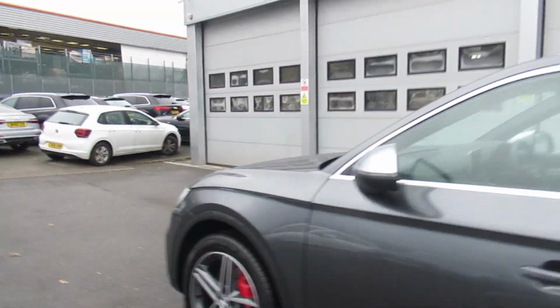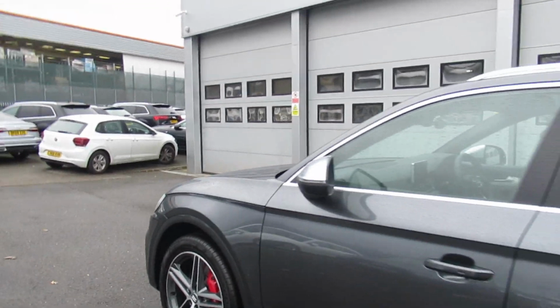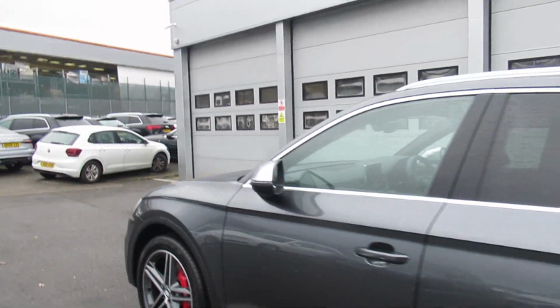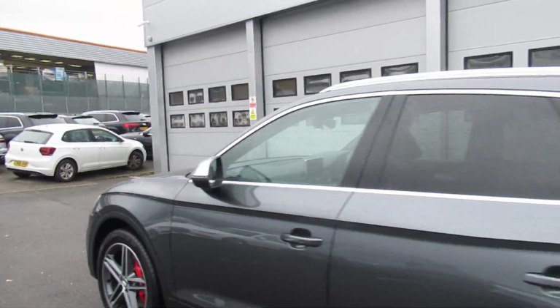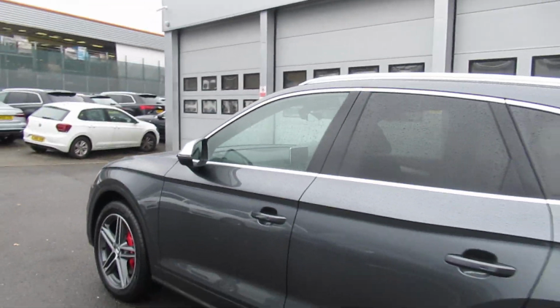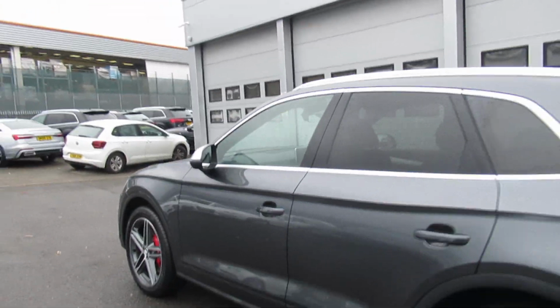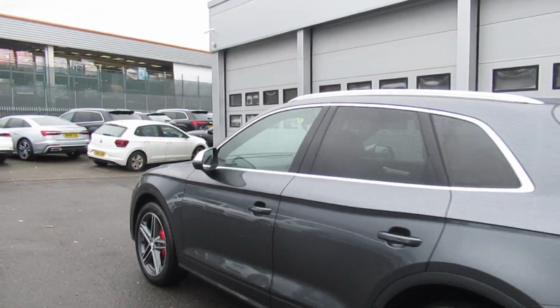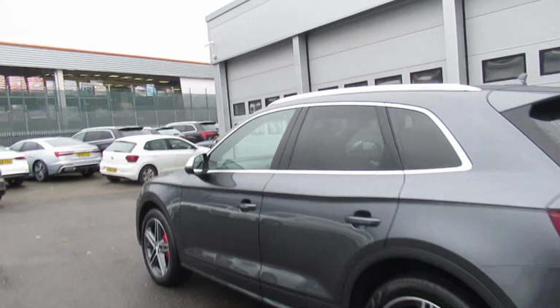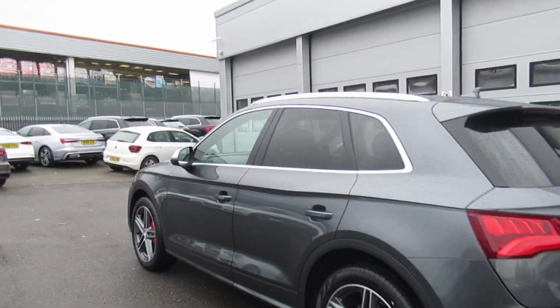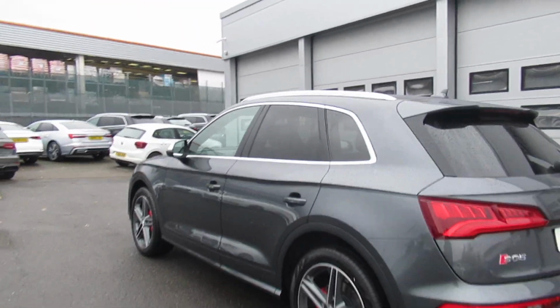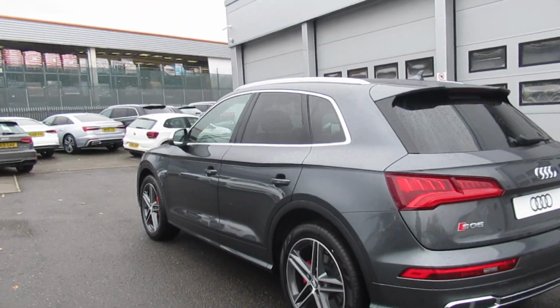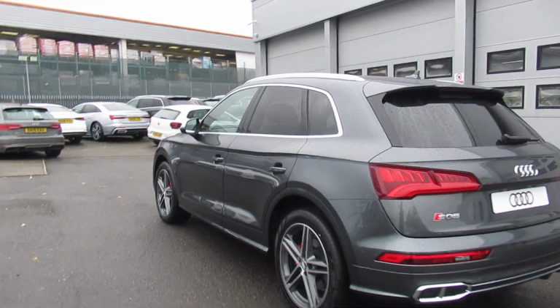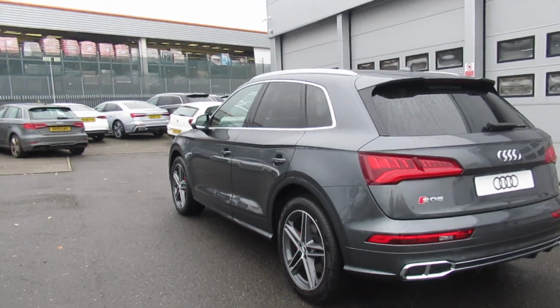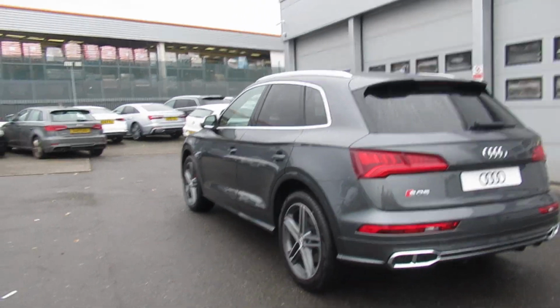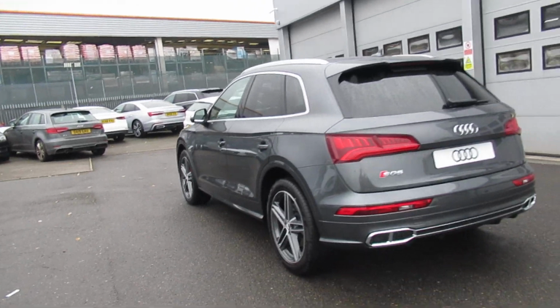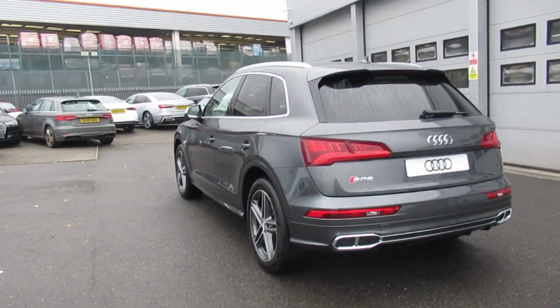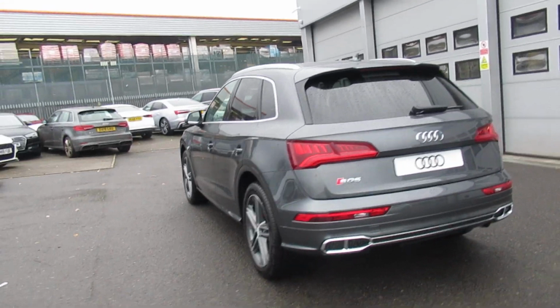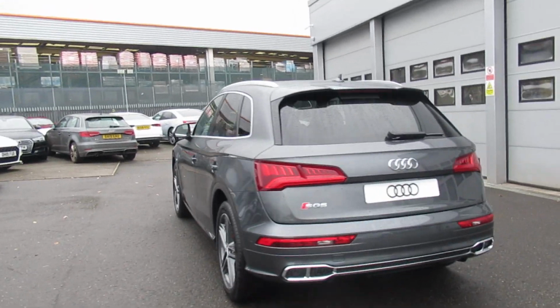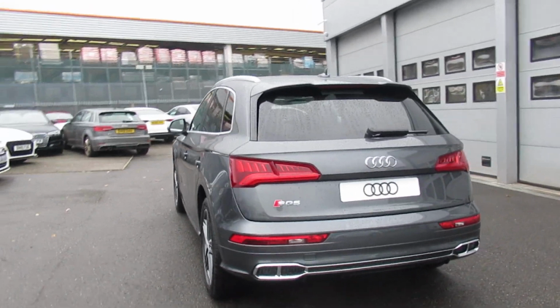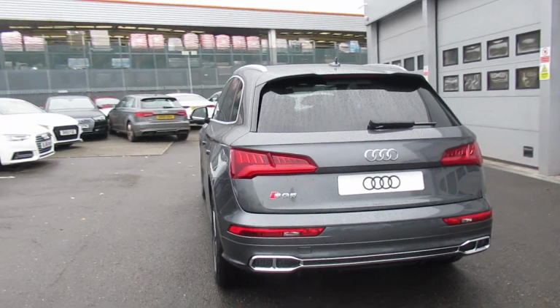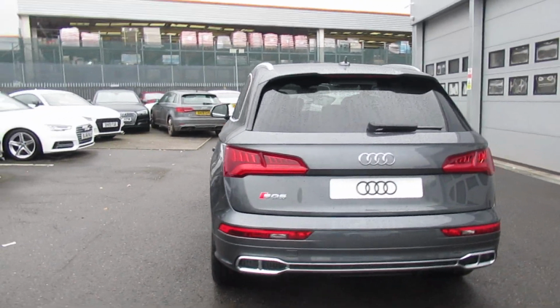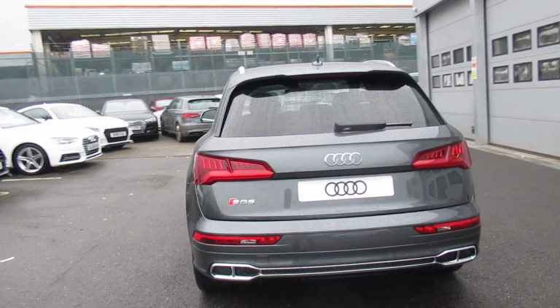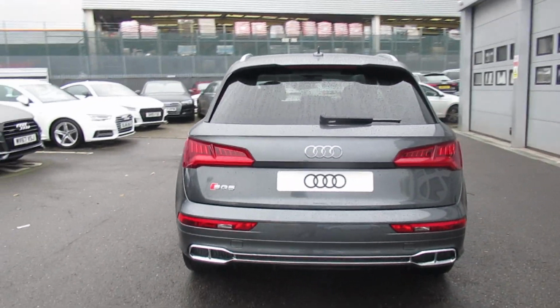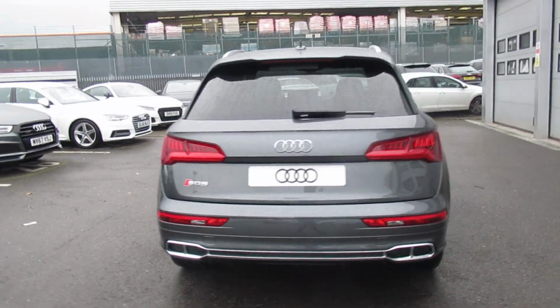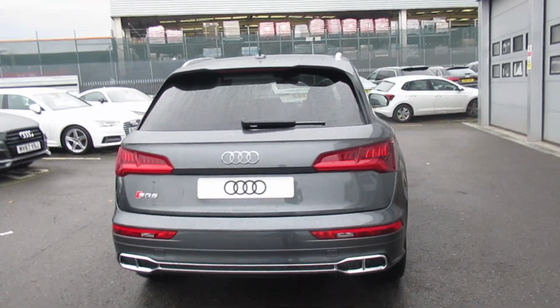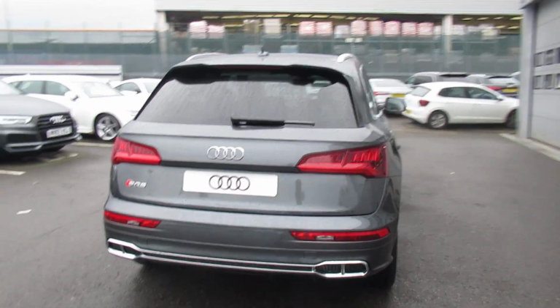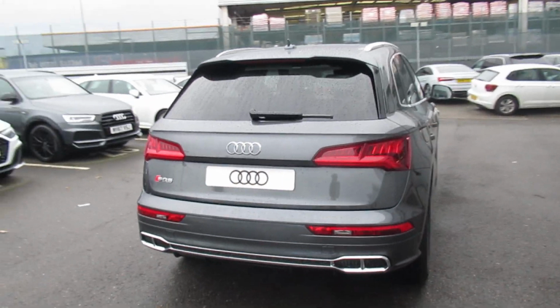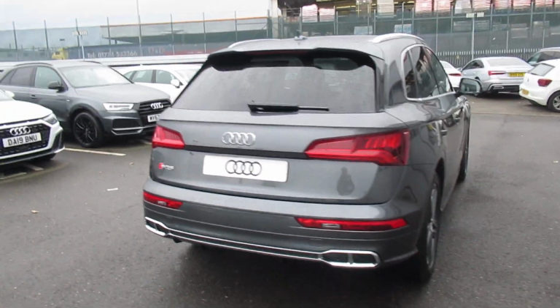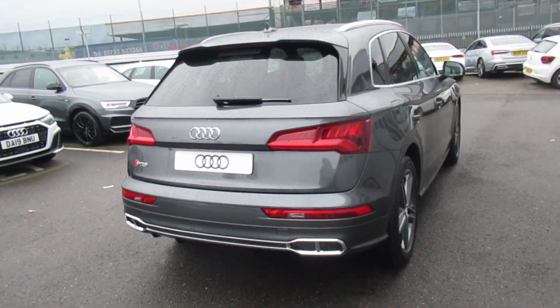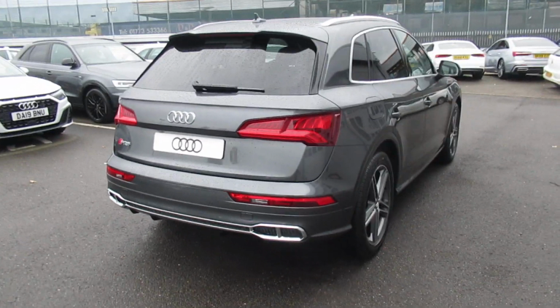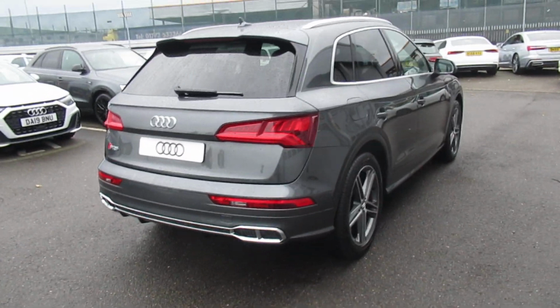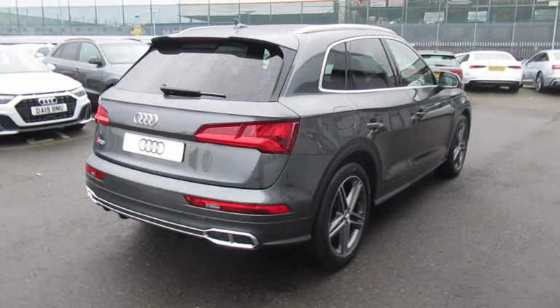Chrome surrounds around the windows with the chrome roof rails and the privacy glass from the B pillar backwards. This car also has a high gloss package and the LED interior lighting pack.